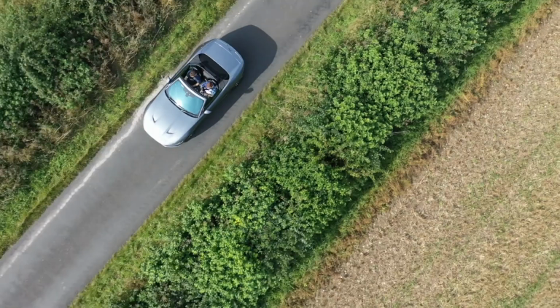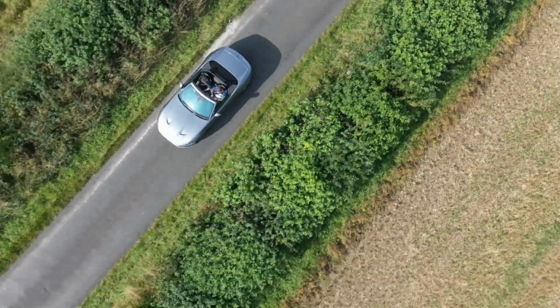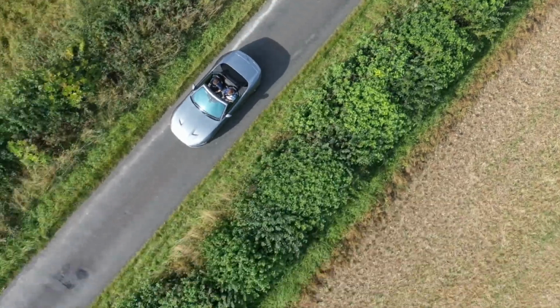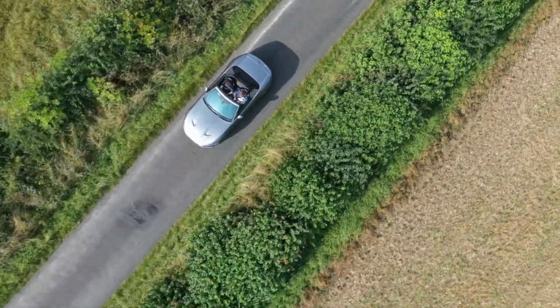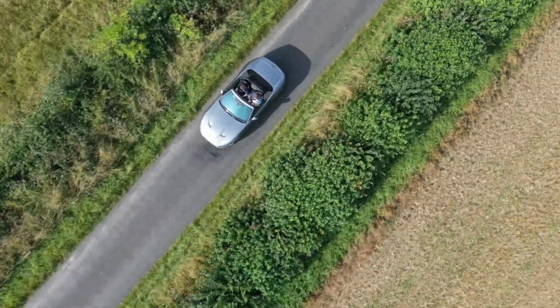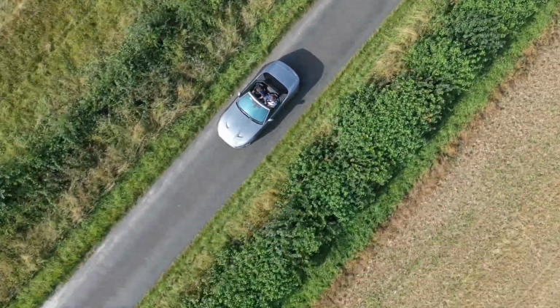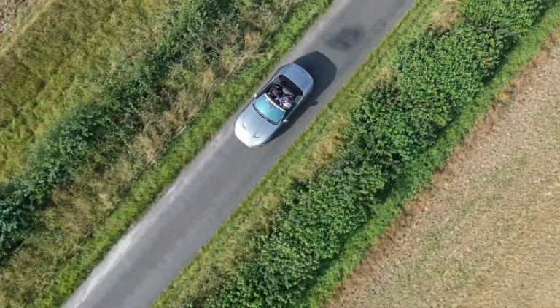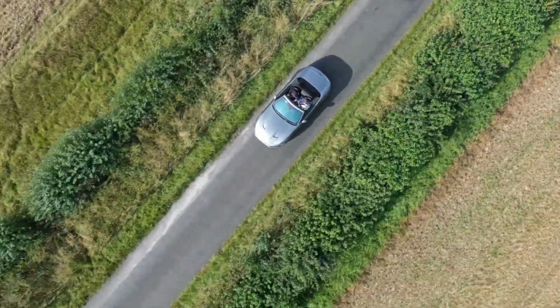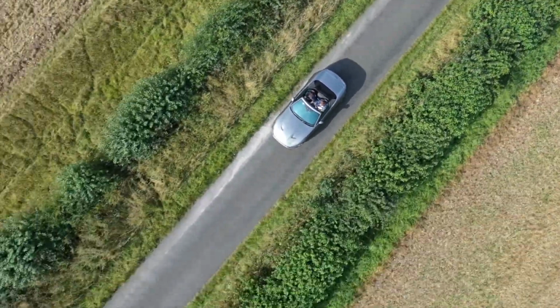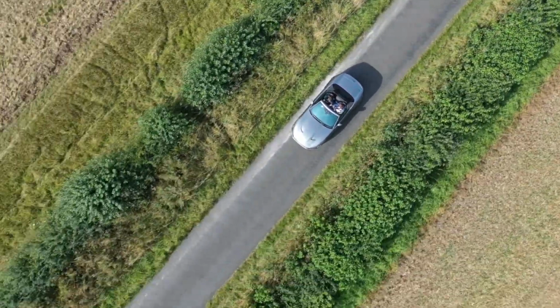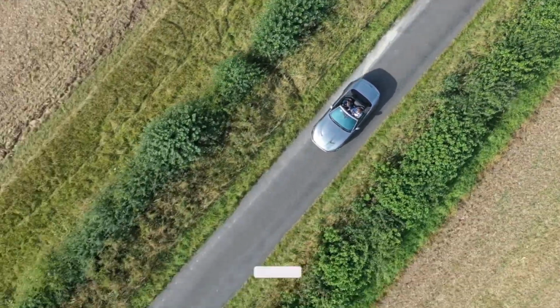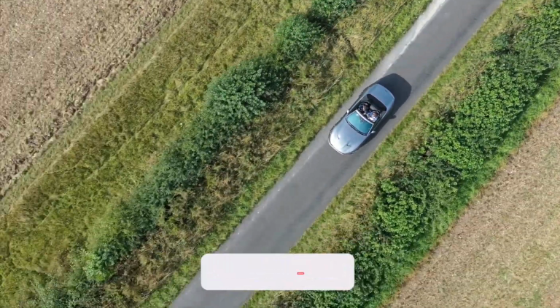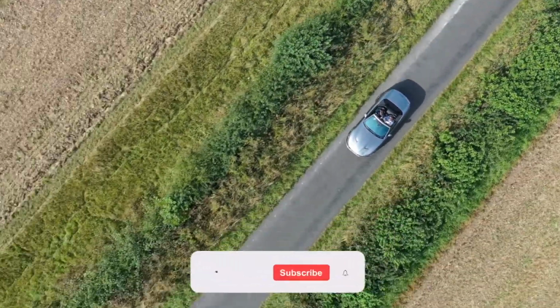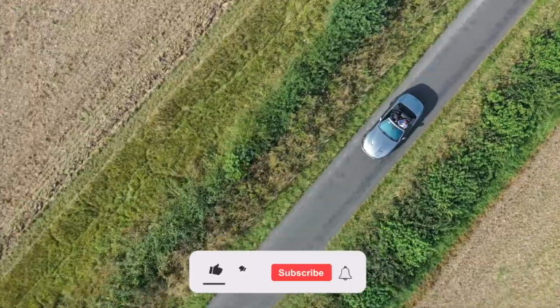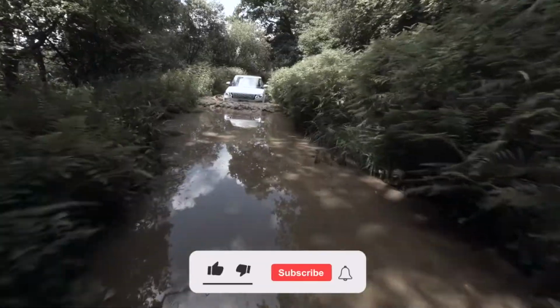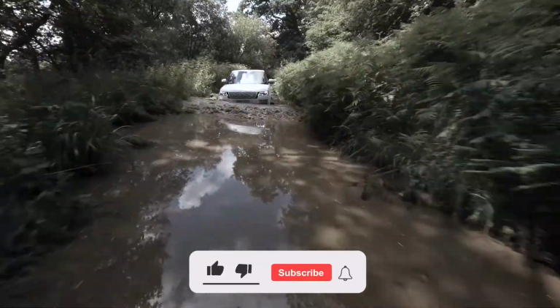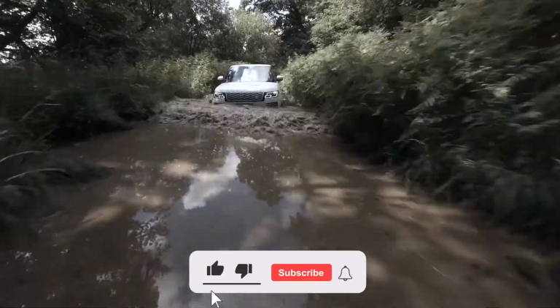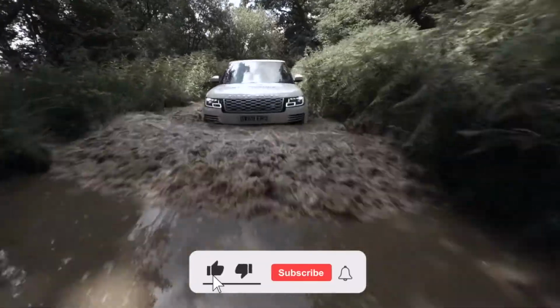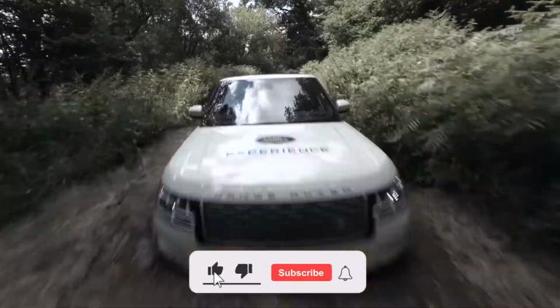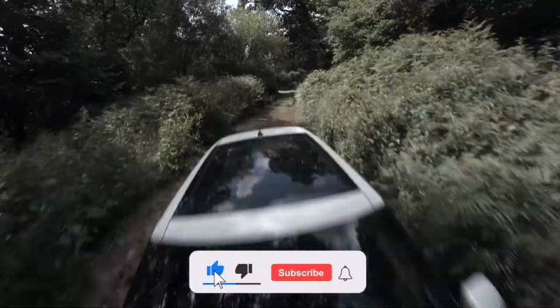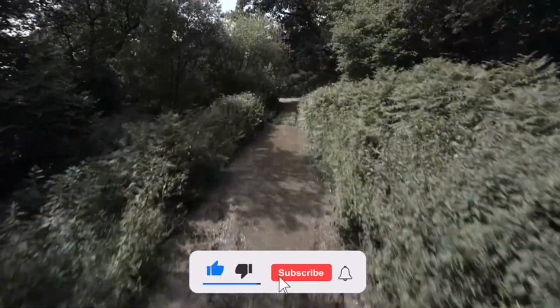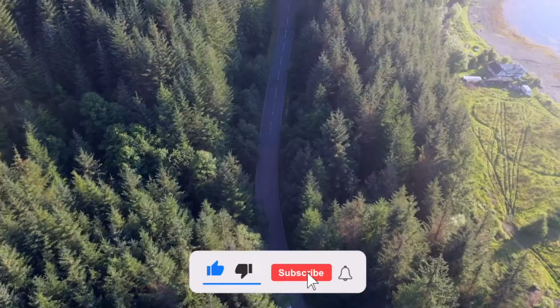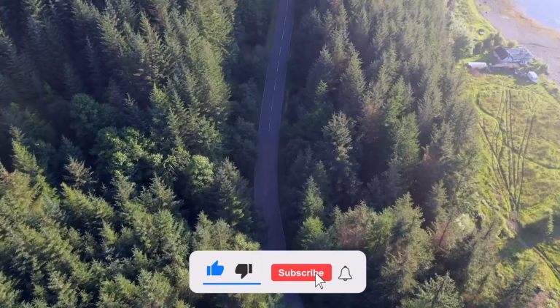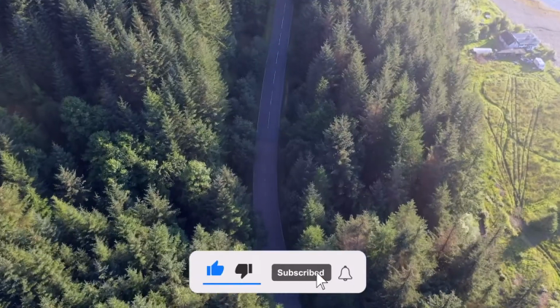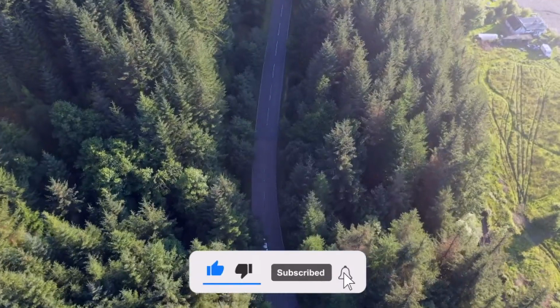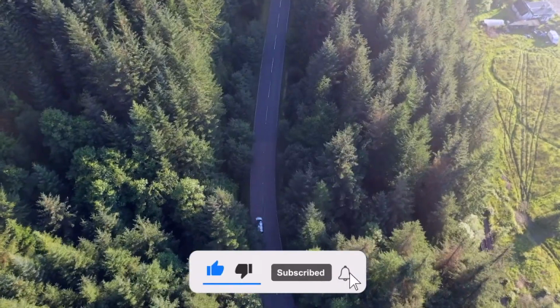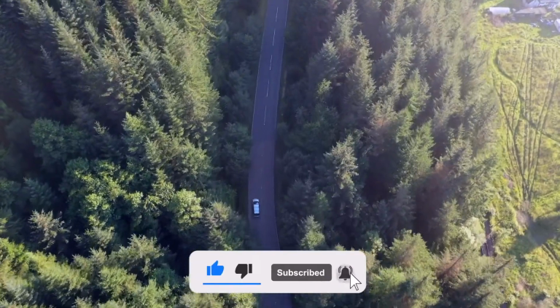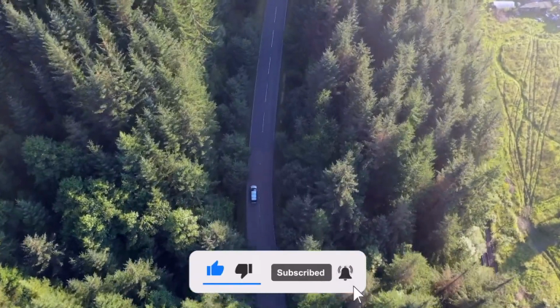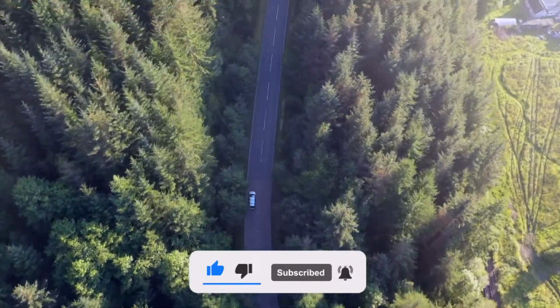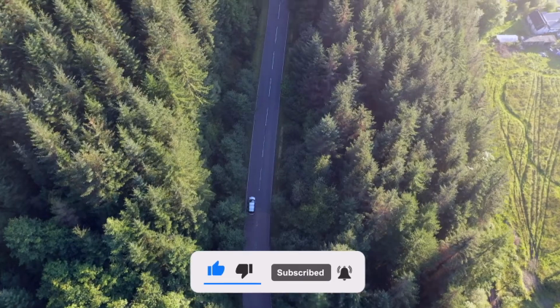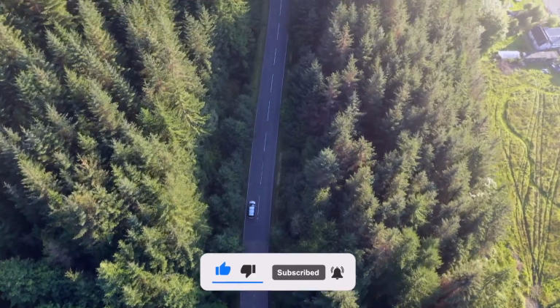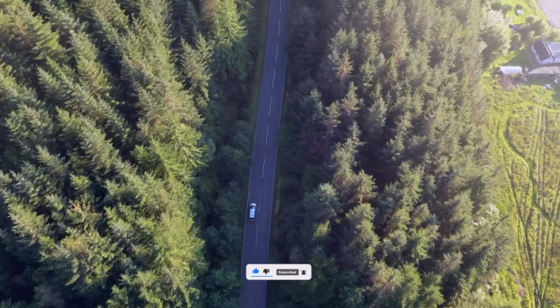We hope you found this video useful. Let us know your thoughts in the comments below and don't forget to subscribe to our YouTube channel to keep up to speed with the latest news, products, interviews and events from Flock.